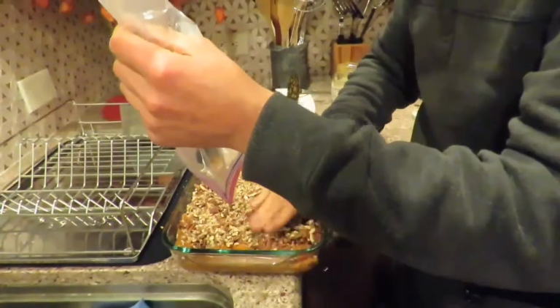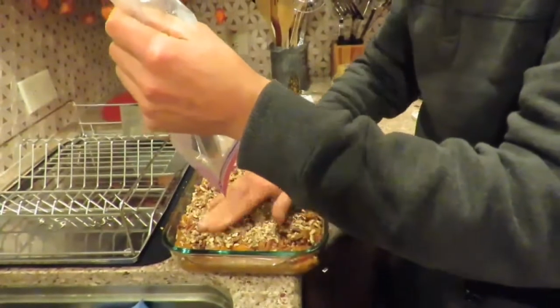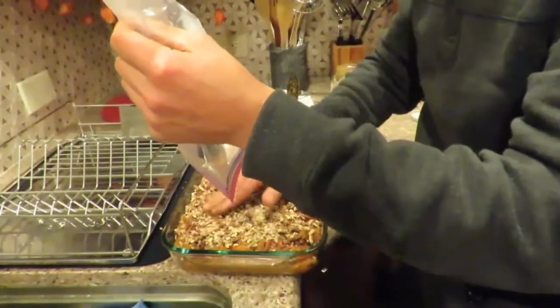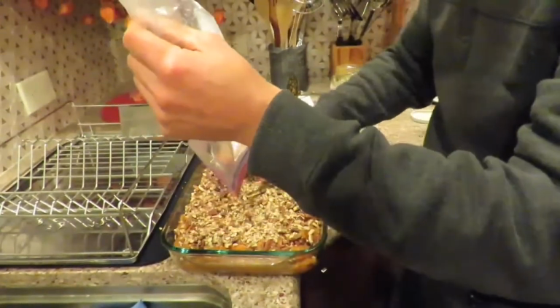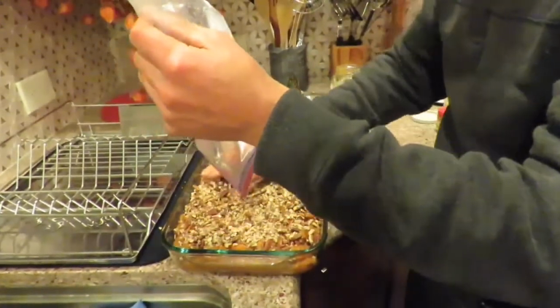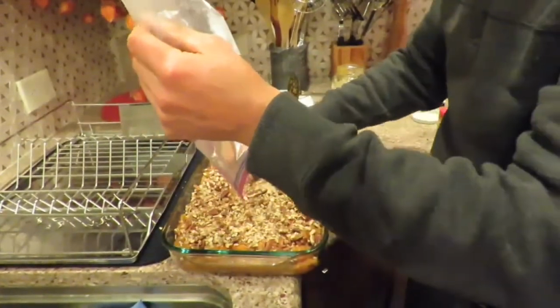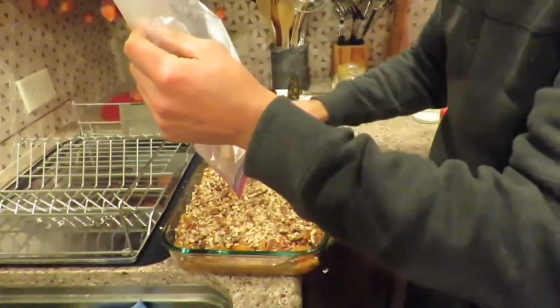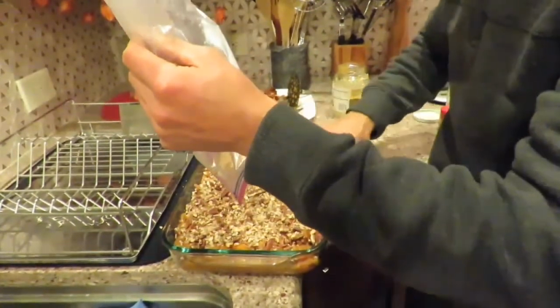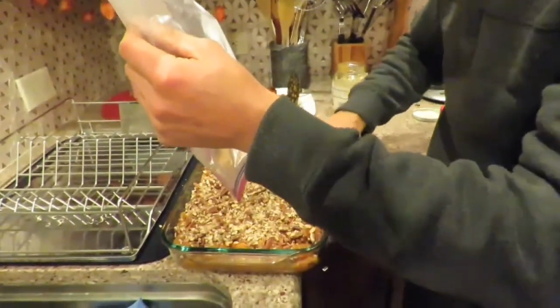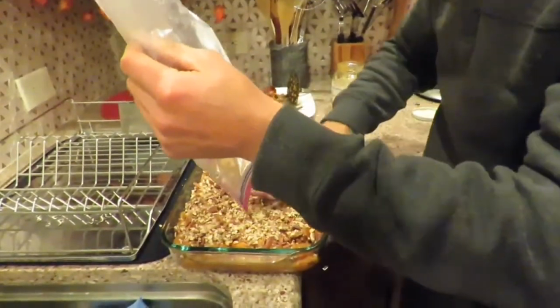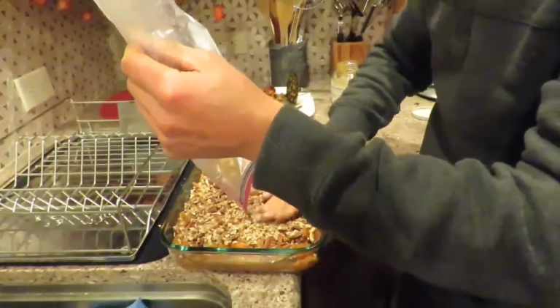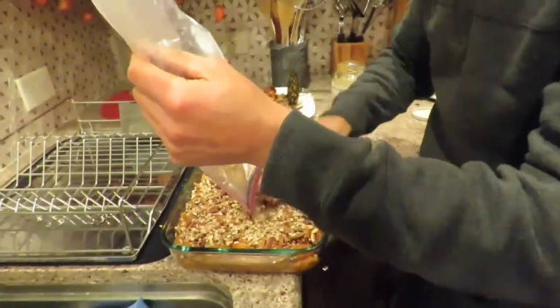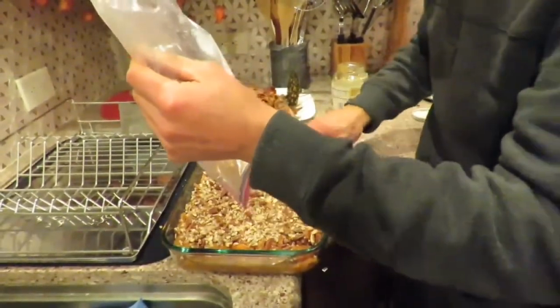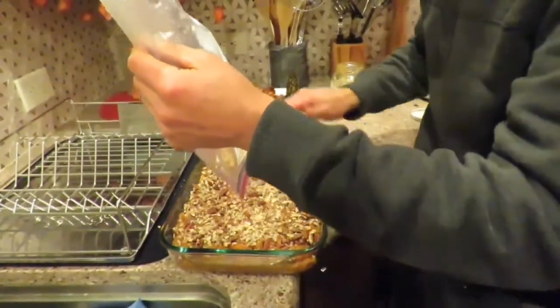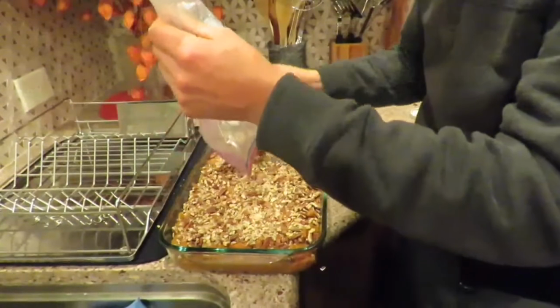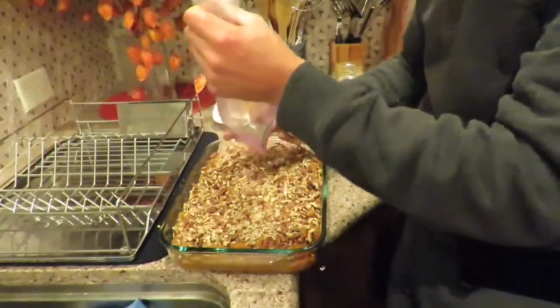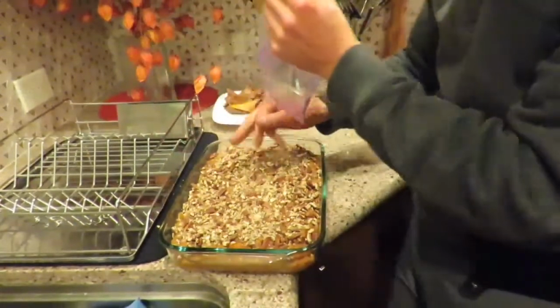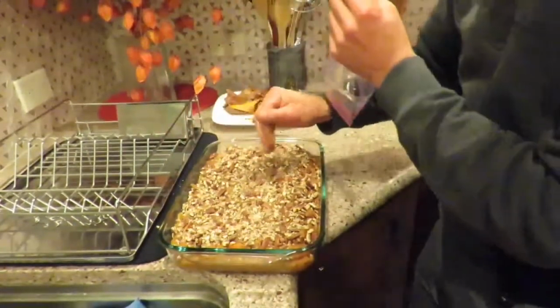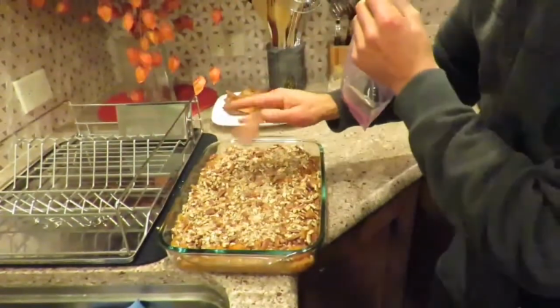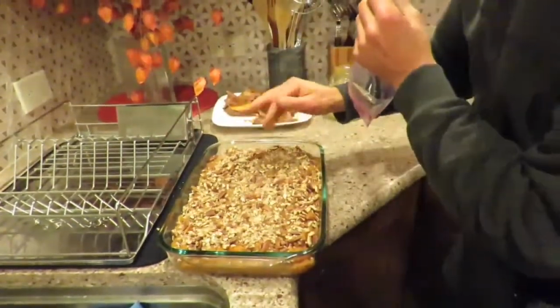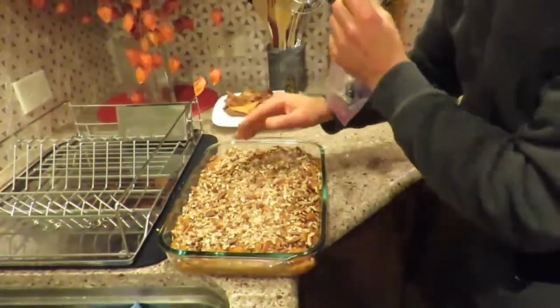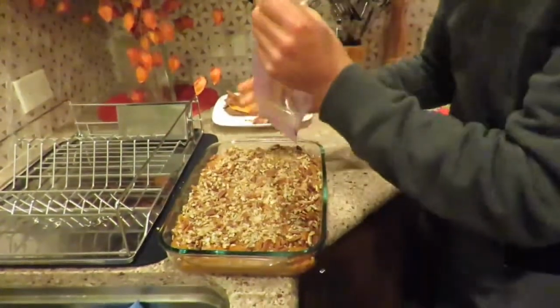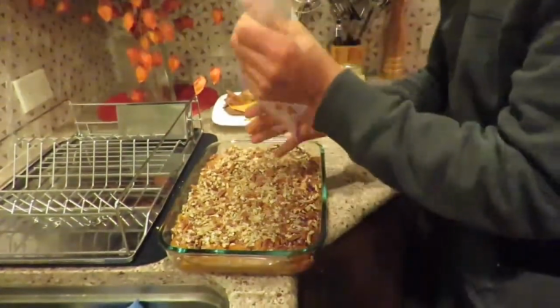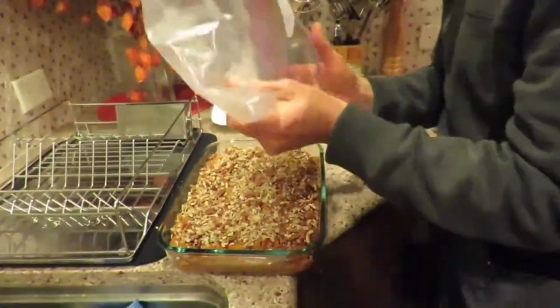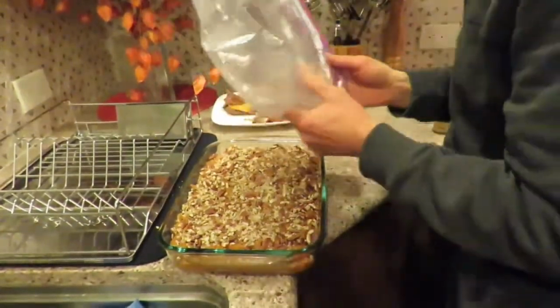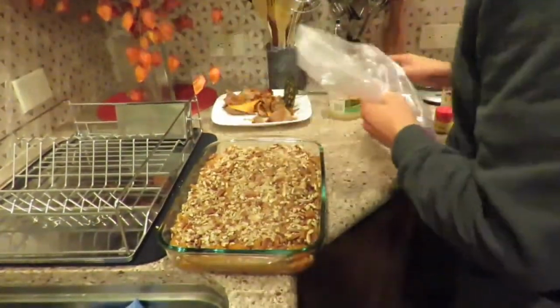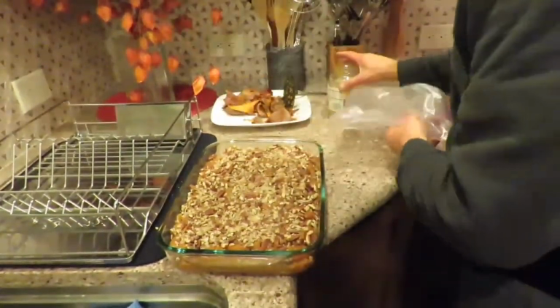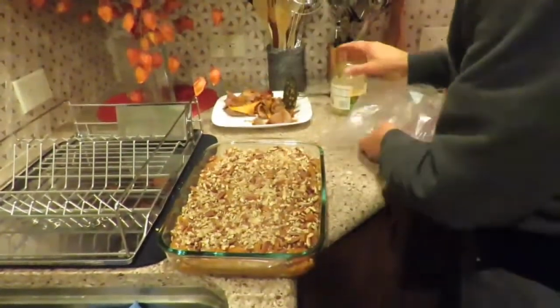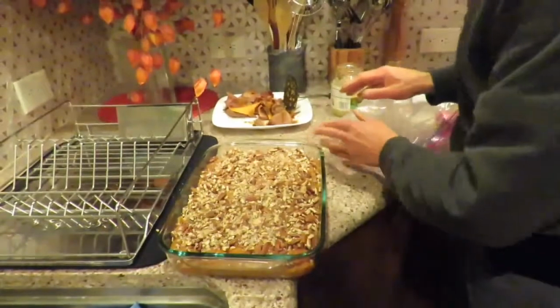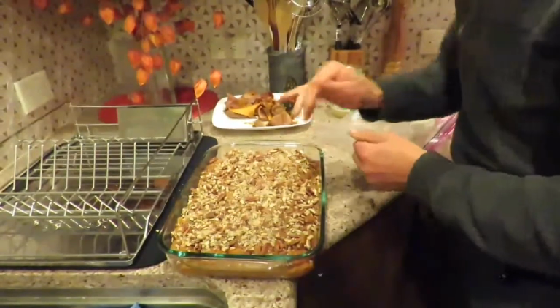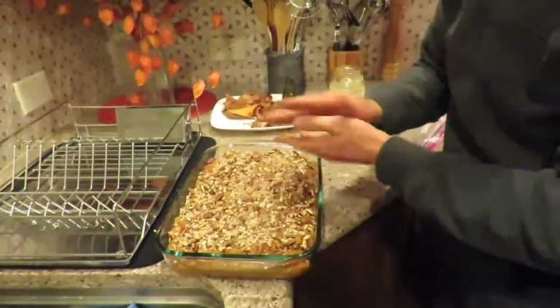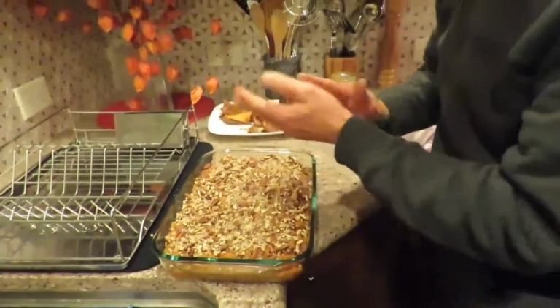These pecans were manually chopped — placed in a plastic bag and hammered with a rubber mallet. And here we are, all set to go.